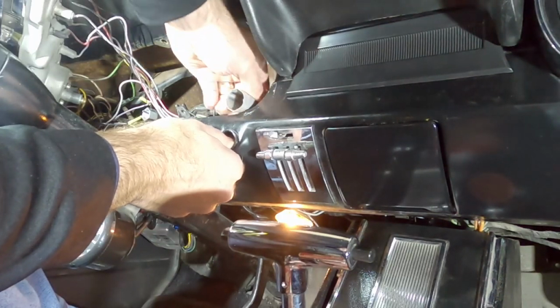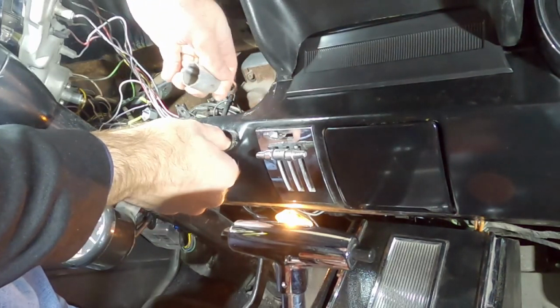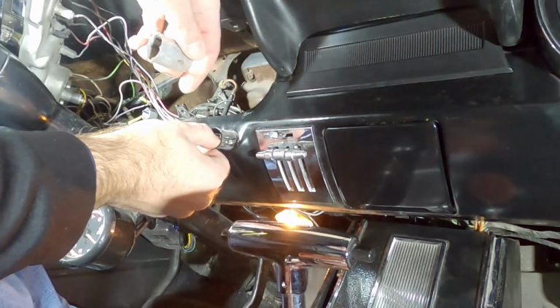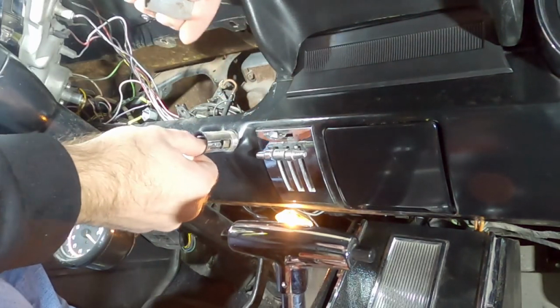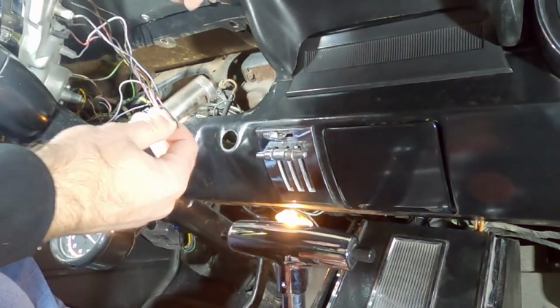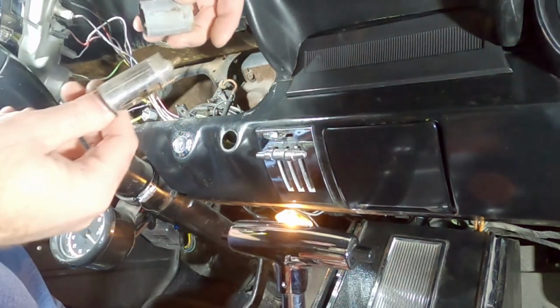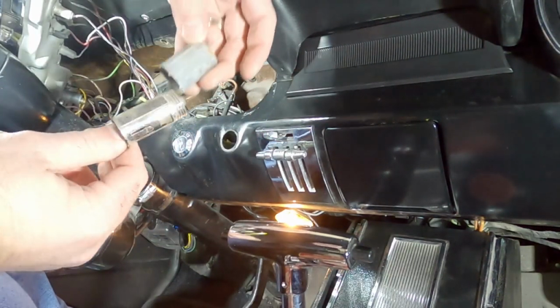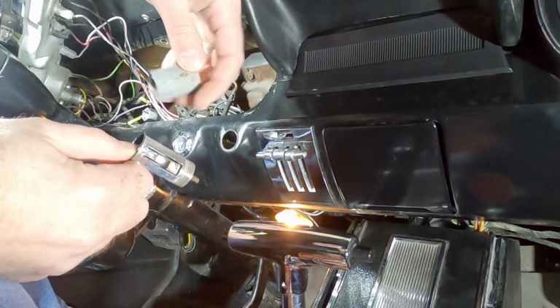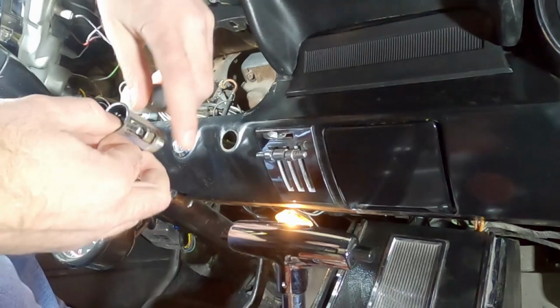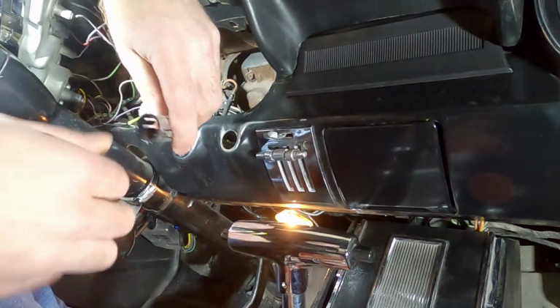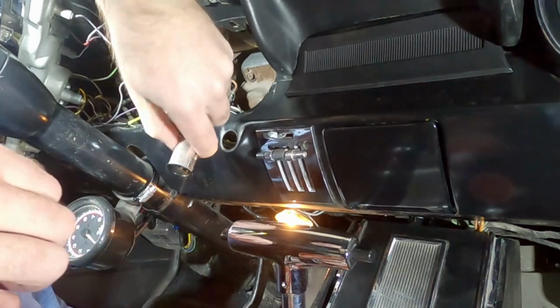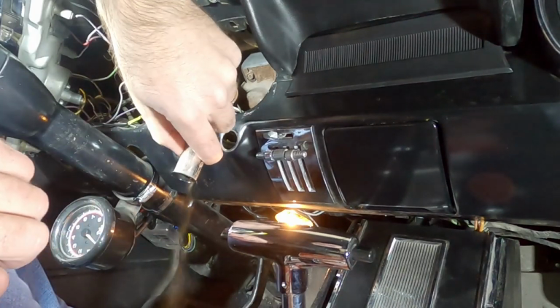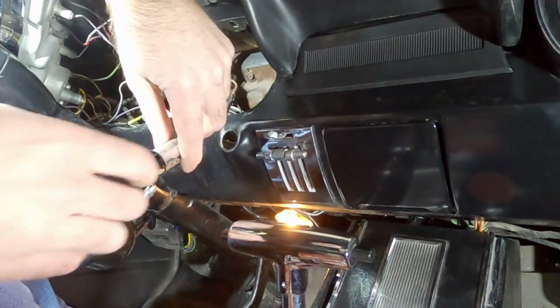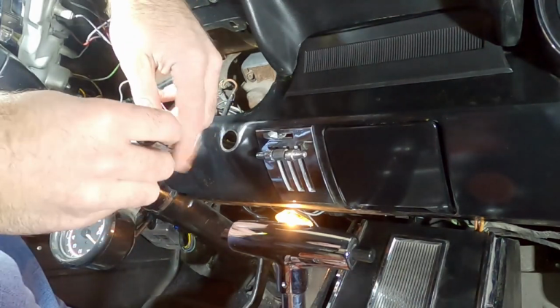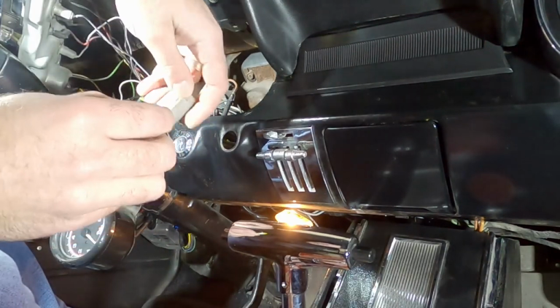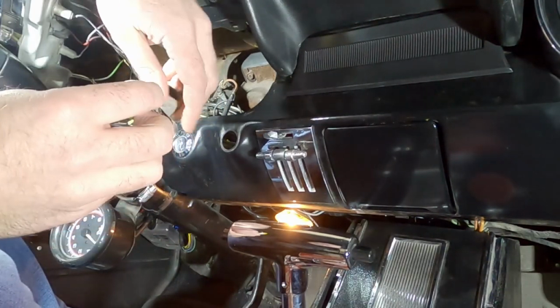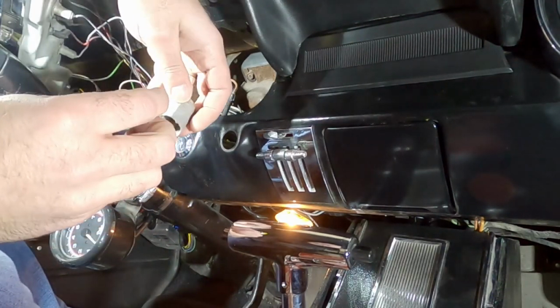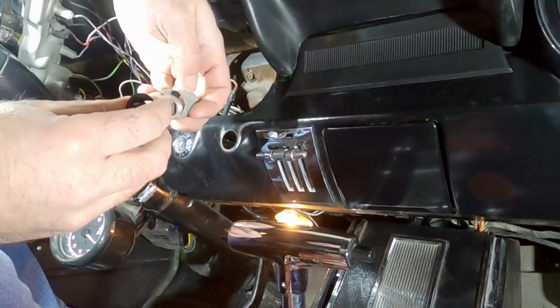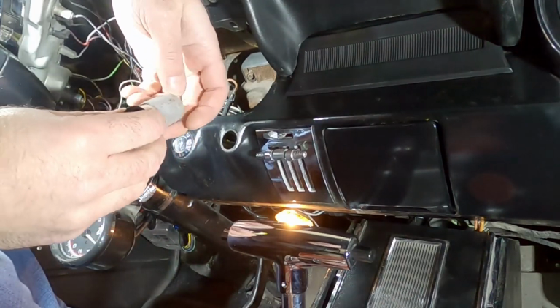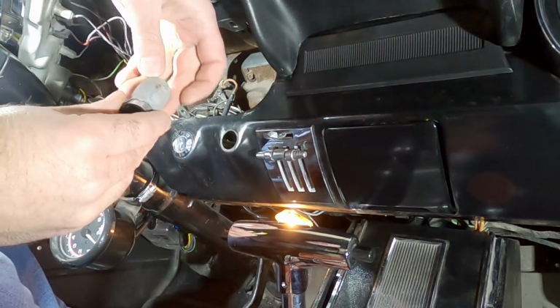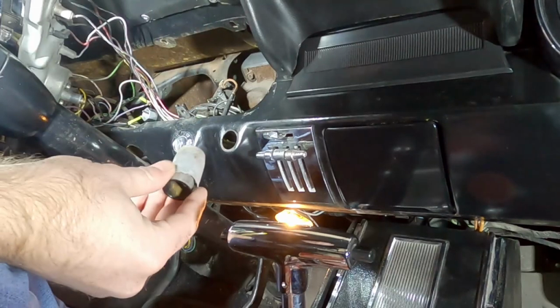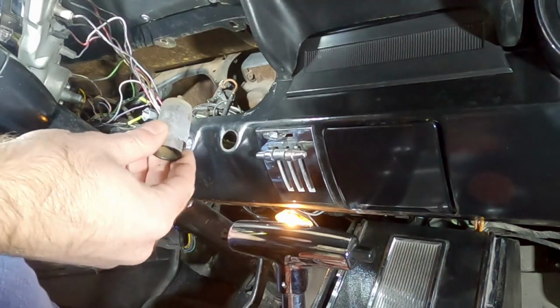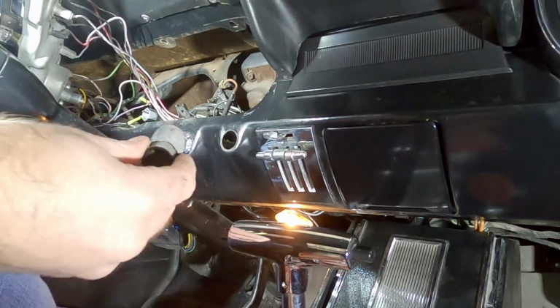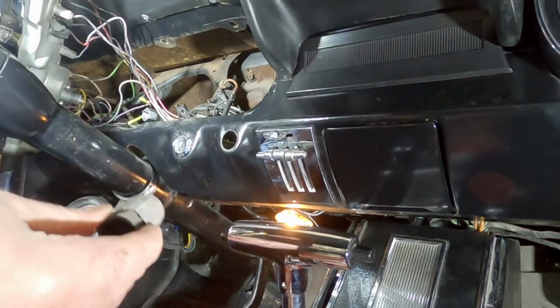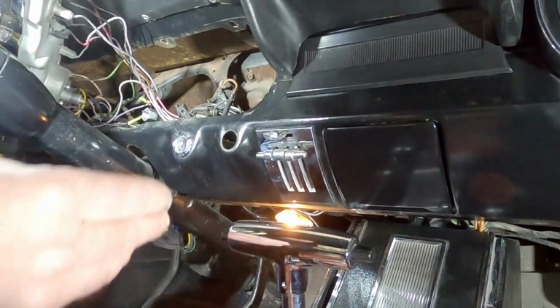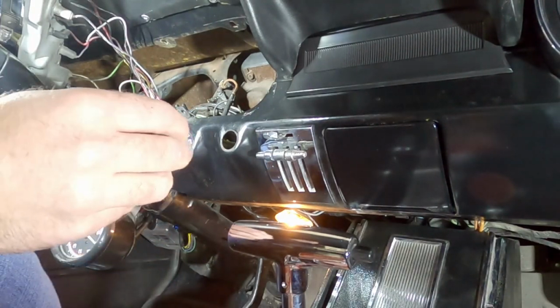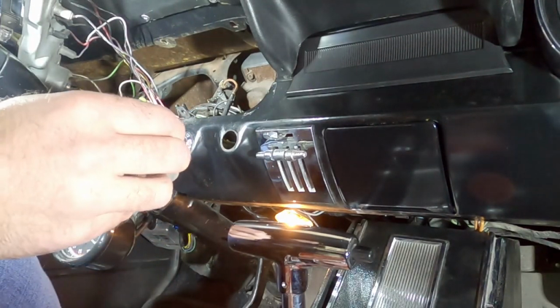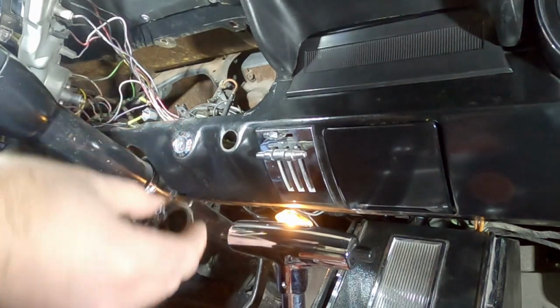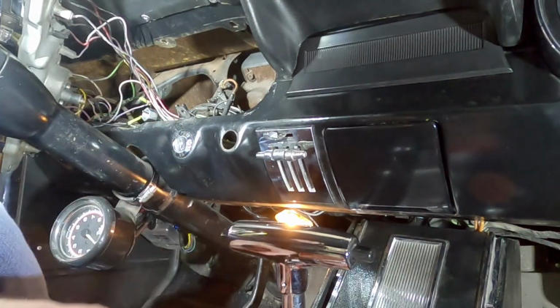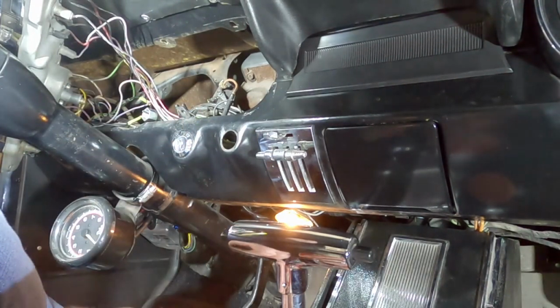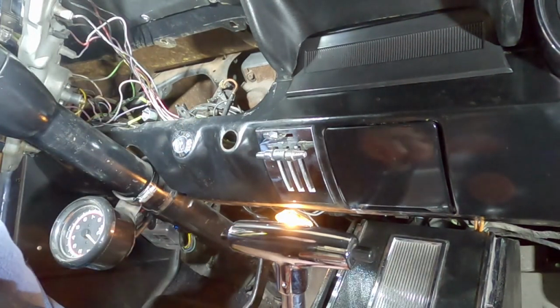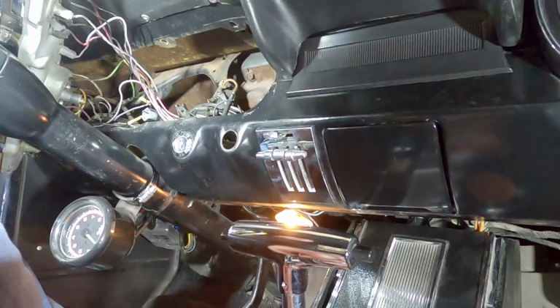It just comes off like that, and then the housing comes out the front — that's it. Look at all the dirt coming out of here; it's all rusty and corroded. That's the old housing. There's no reason to throw it away — you might be able to clean it up — but we're not going to use it anymore.